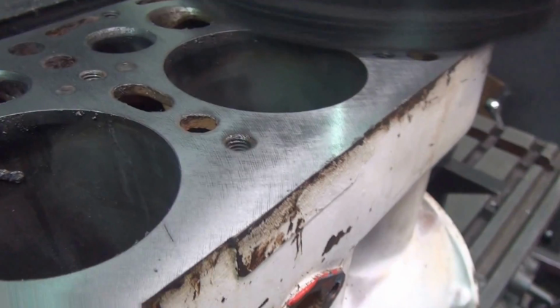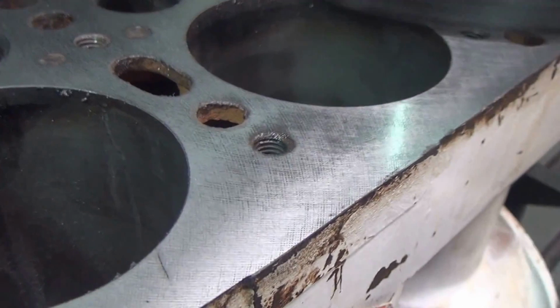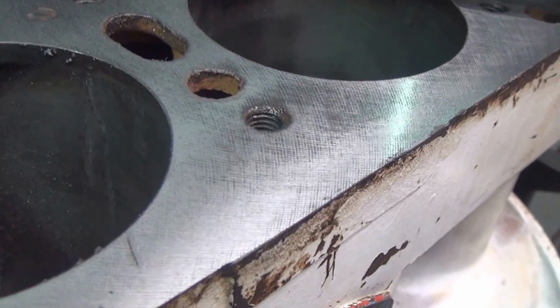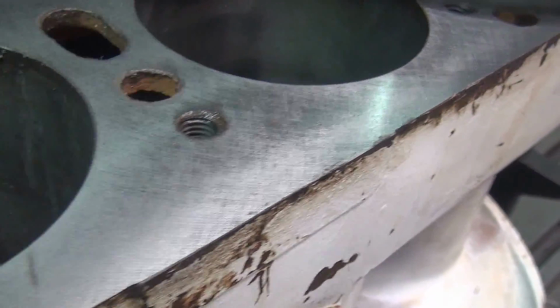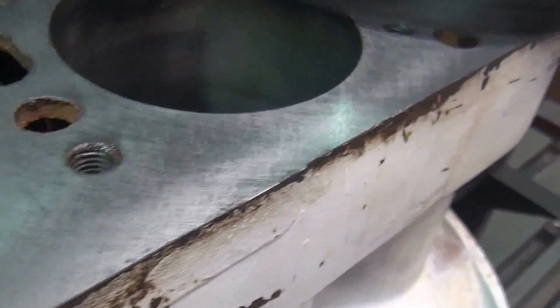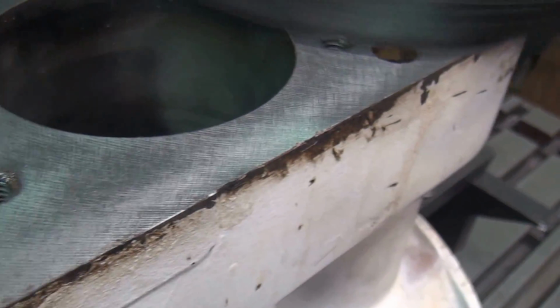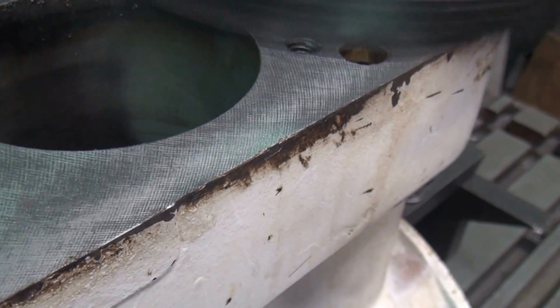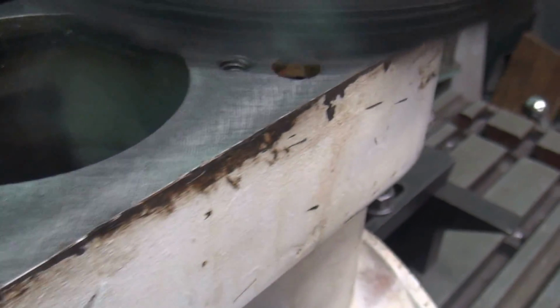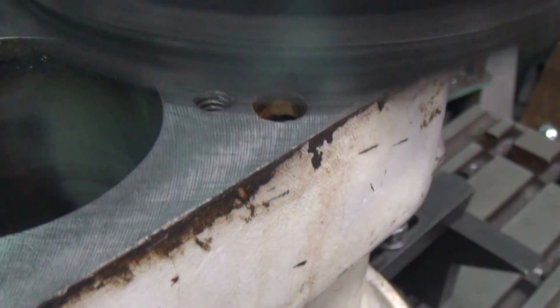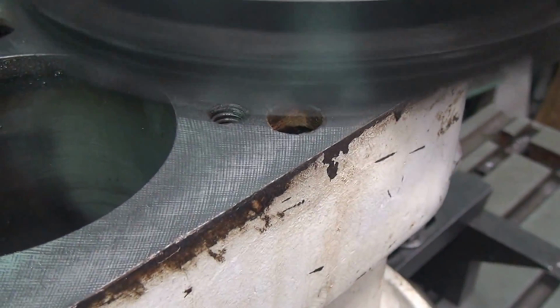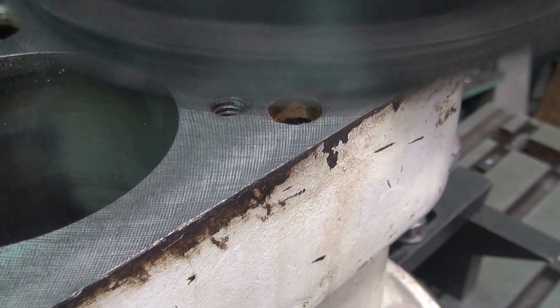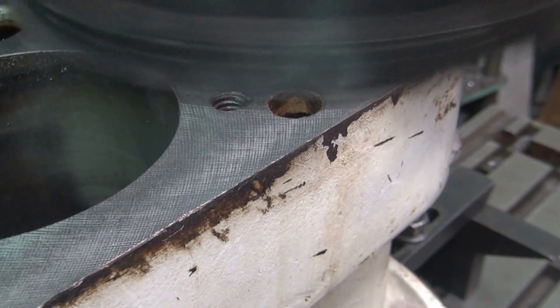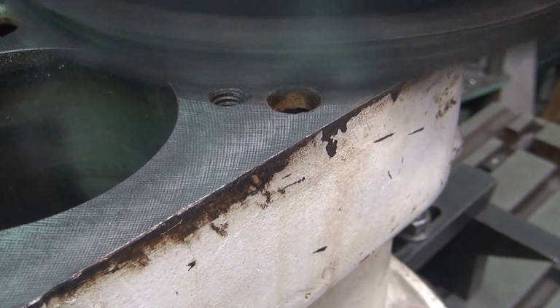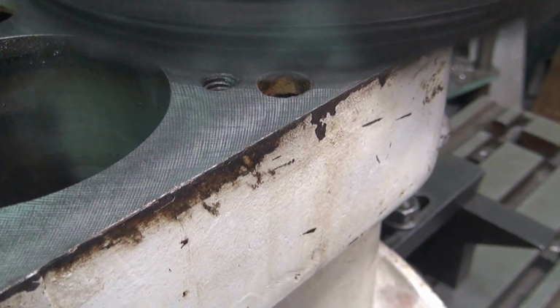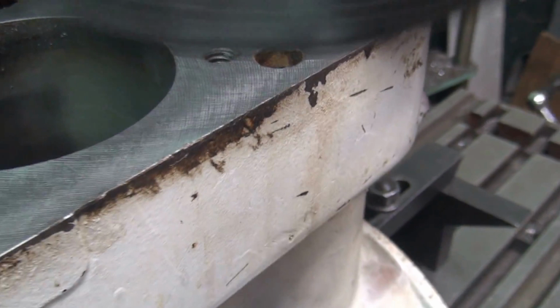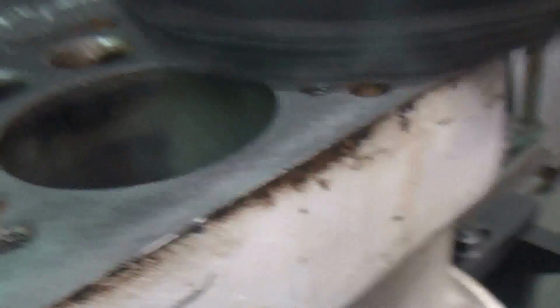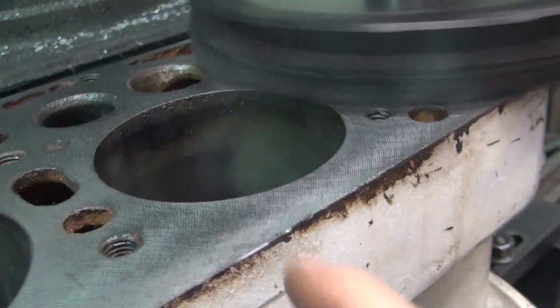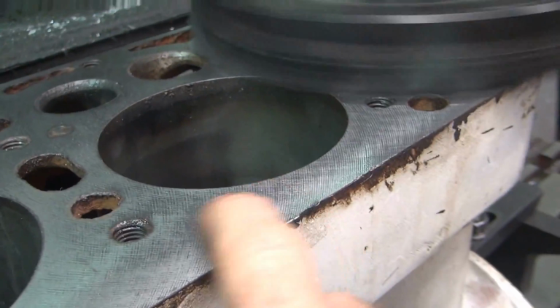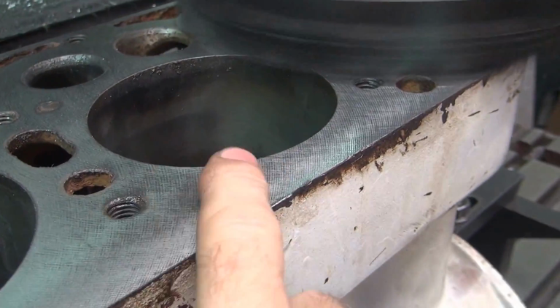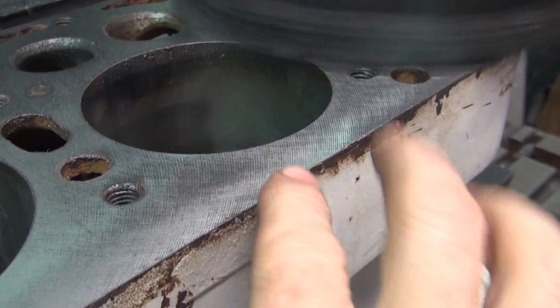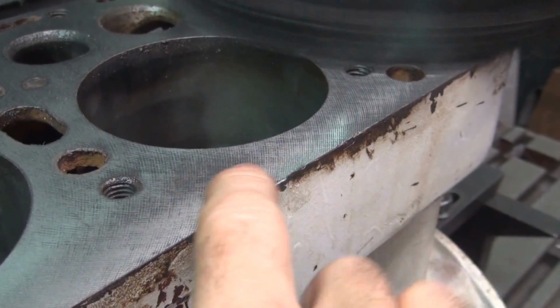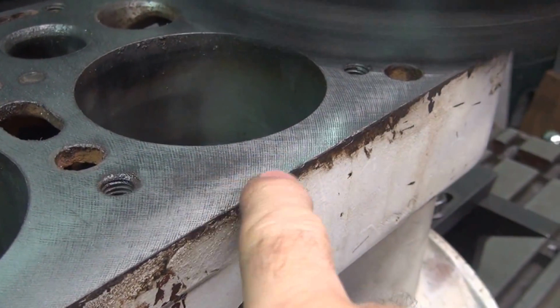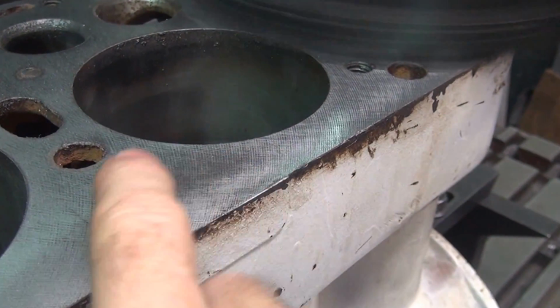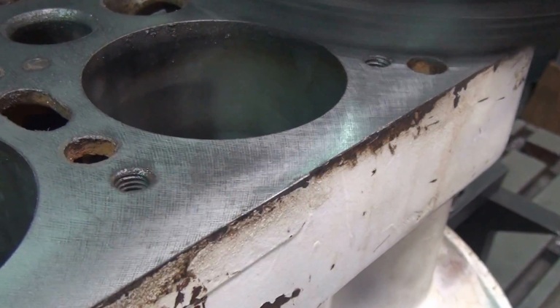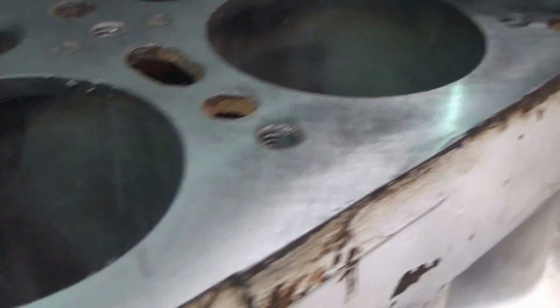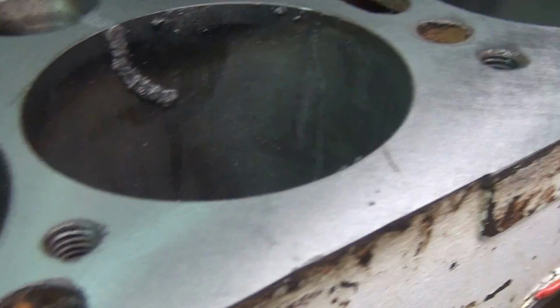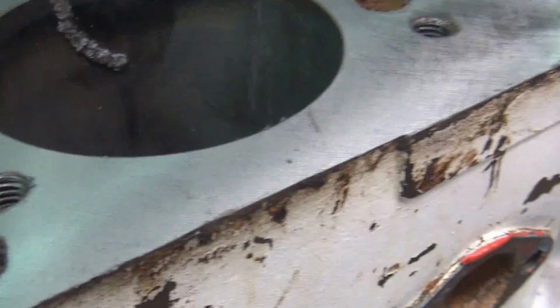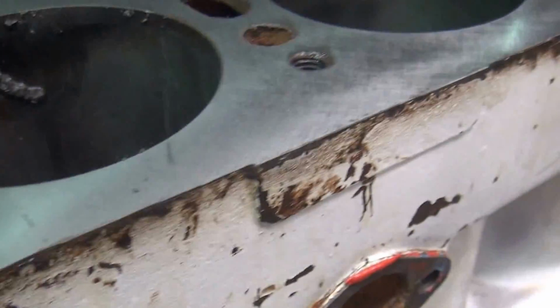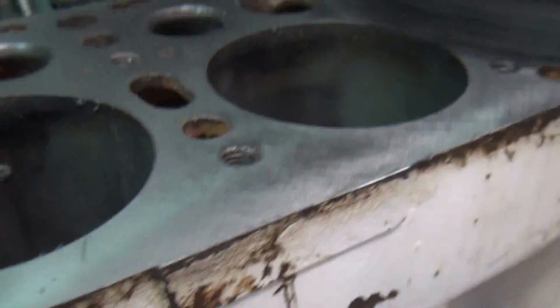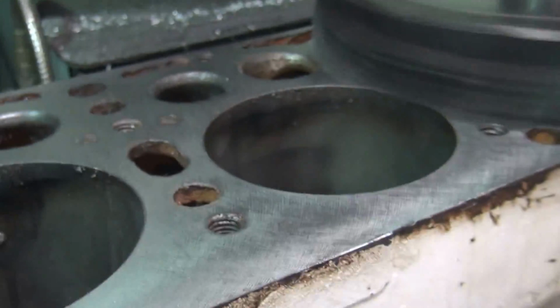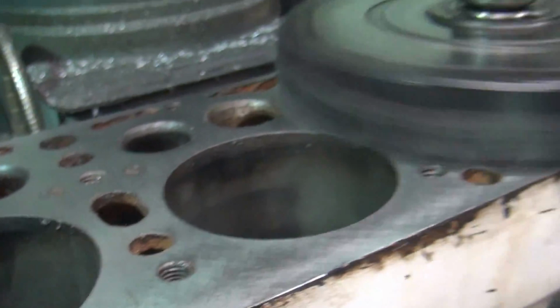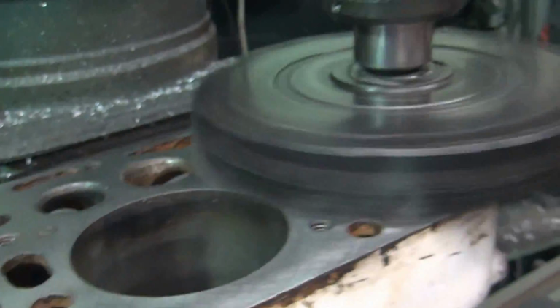You can see the witness marks and how flat it is. See how this drags and leaves a mark on the other side? Those are the witness marks. You can see the waviness in it, the high and low. That's pretty good — it tells you how flat your head is over there.